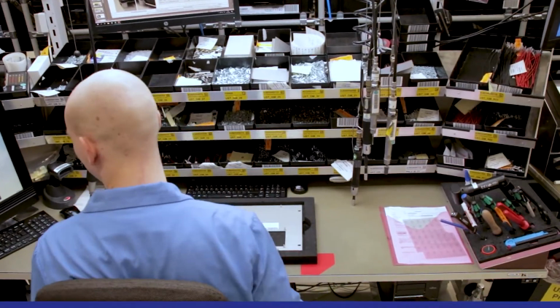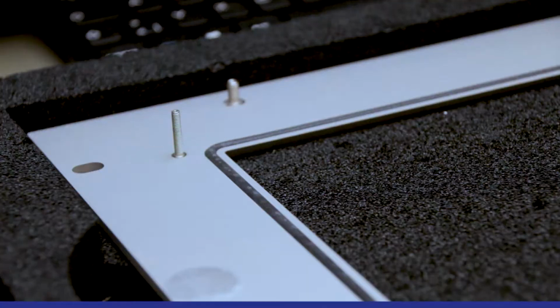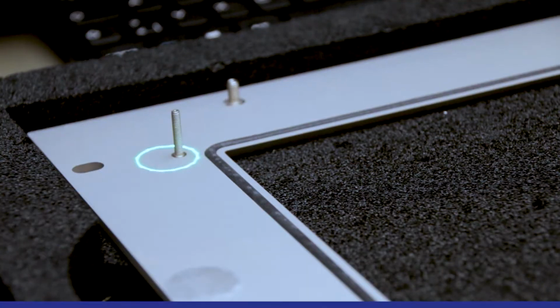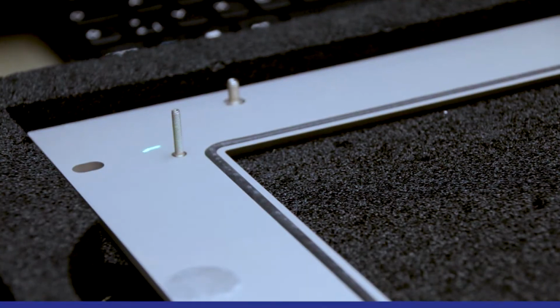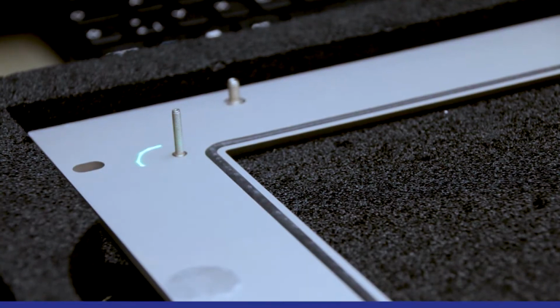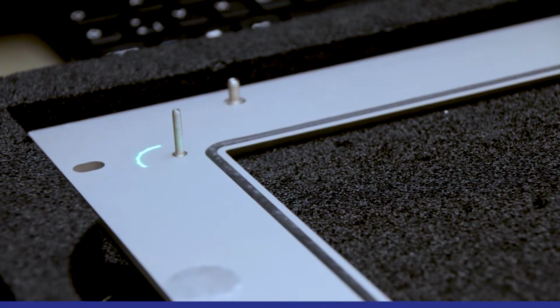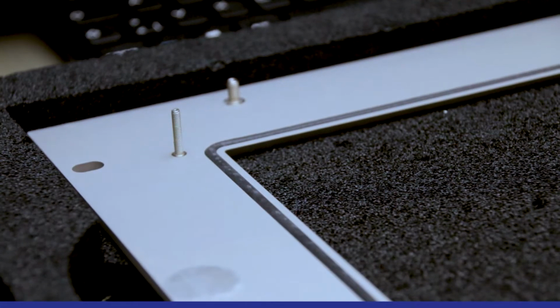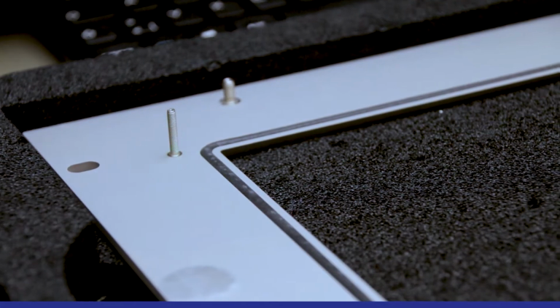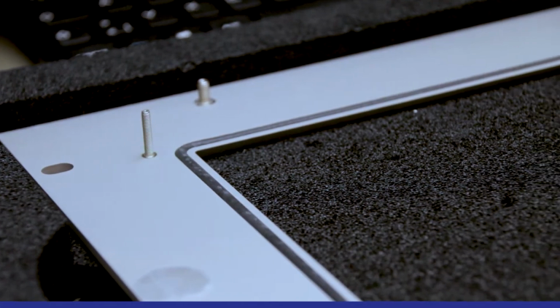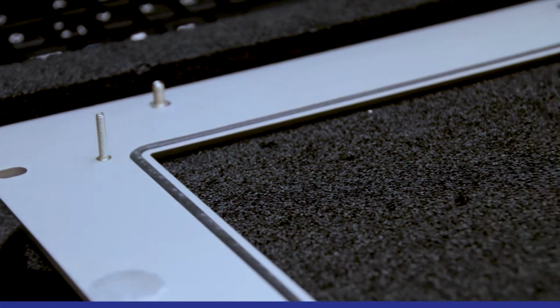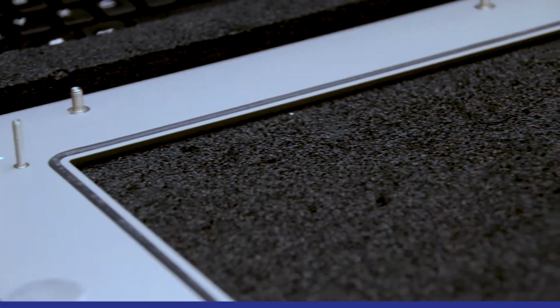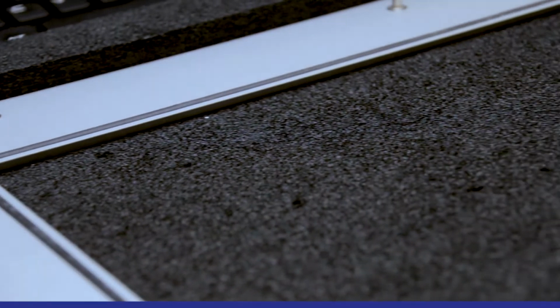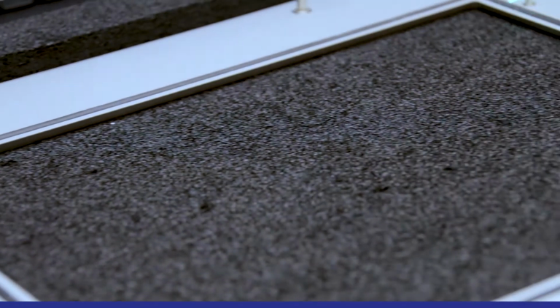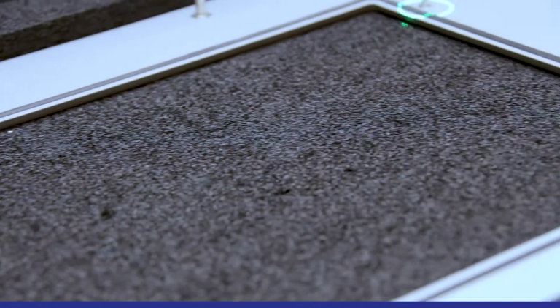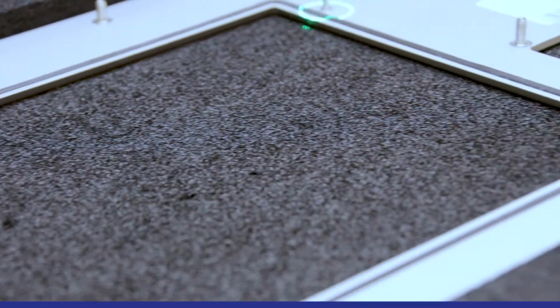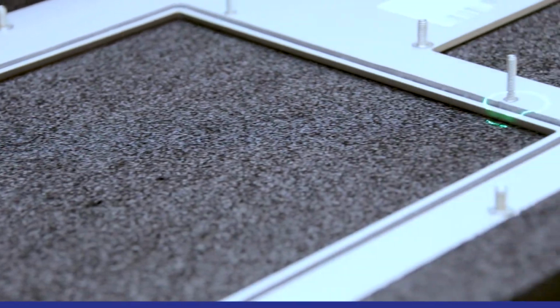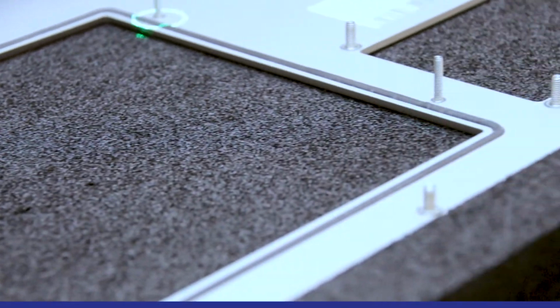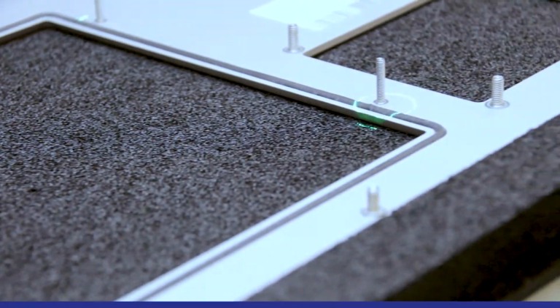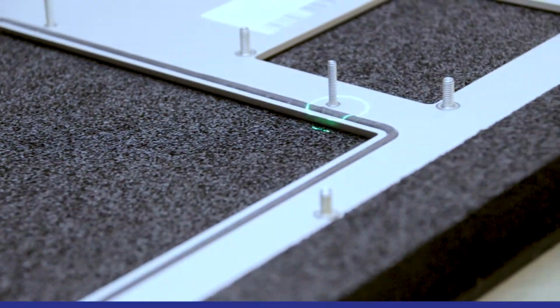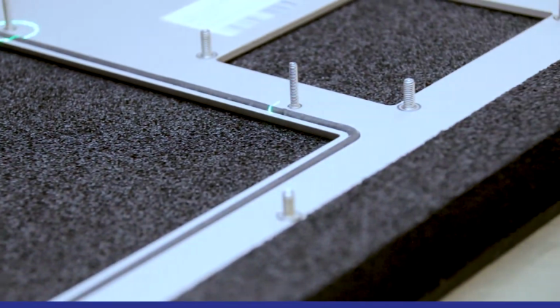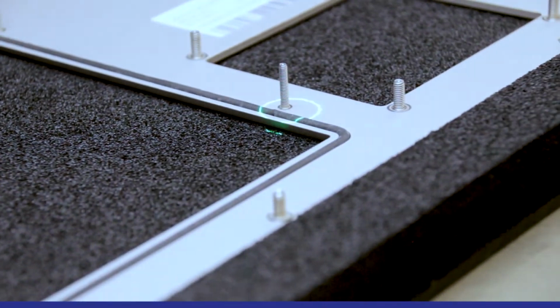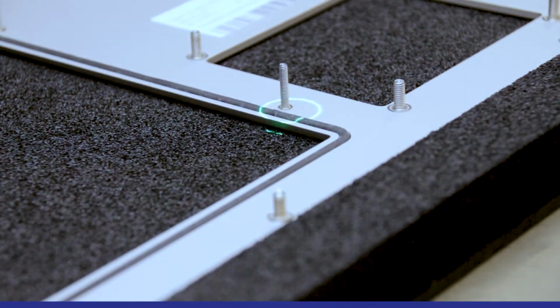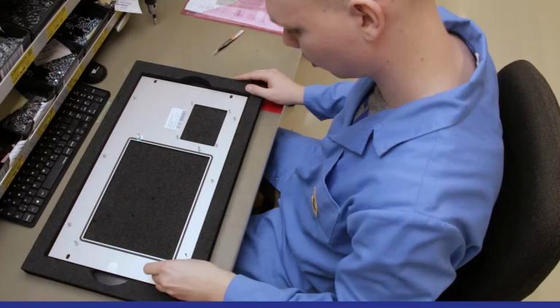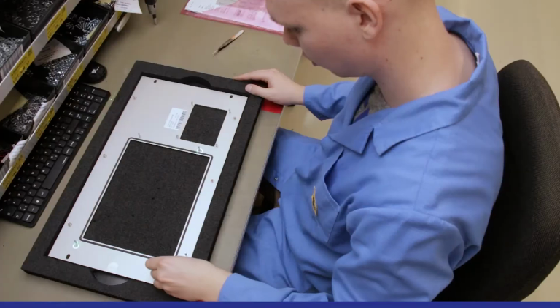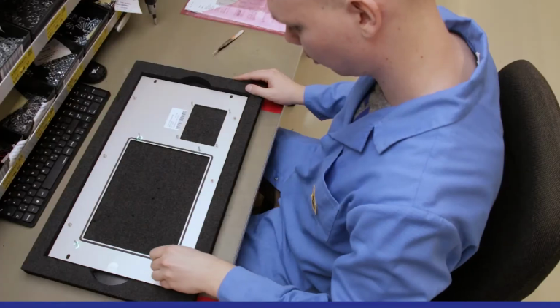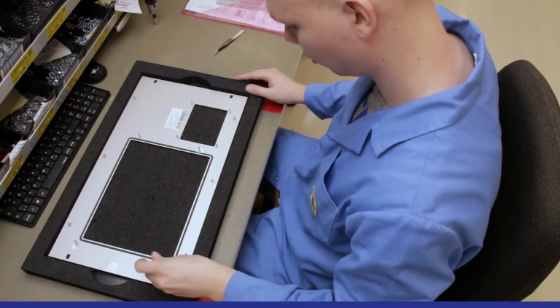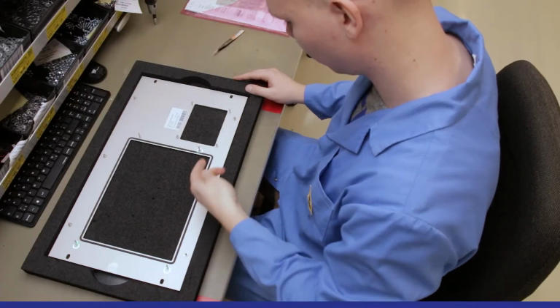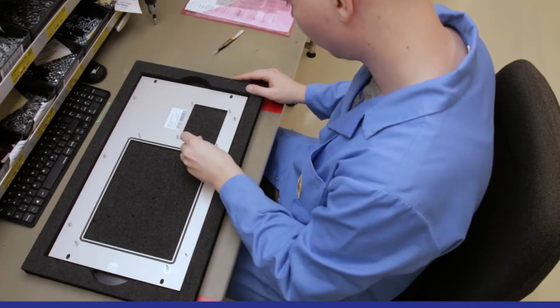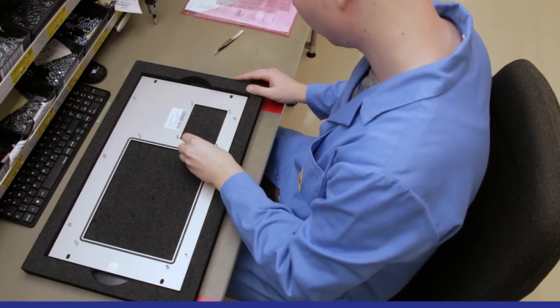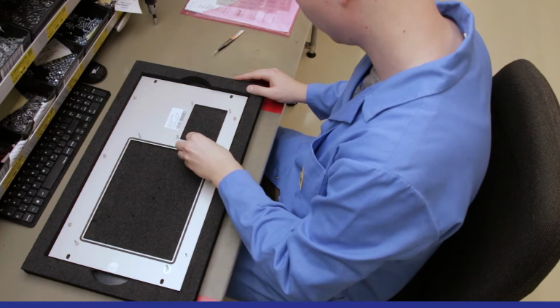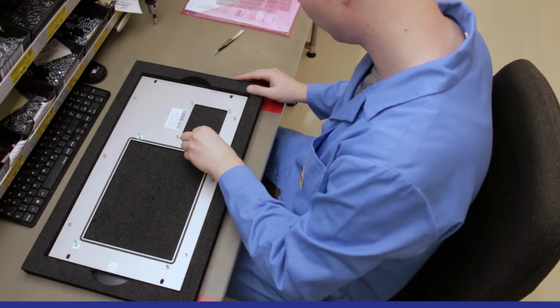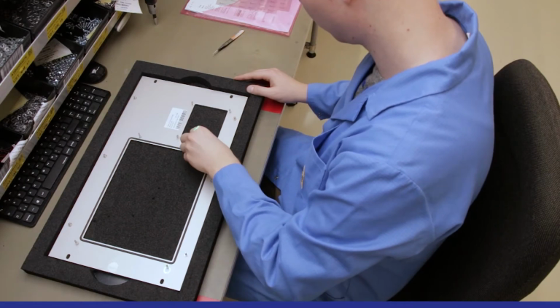The laser shows exactly where something has to be mounted and supports the worker during his work steps. Errors and the resulting complaints are thereby eliminated.